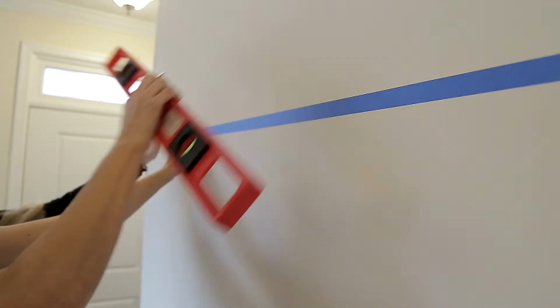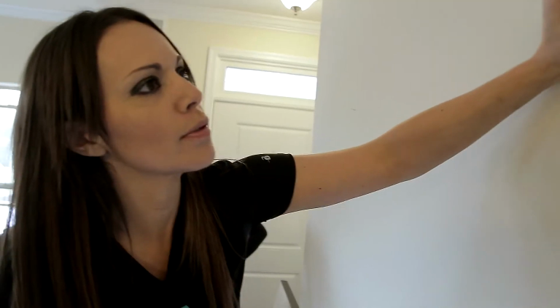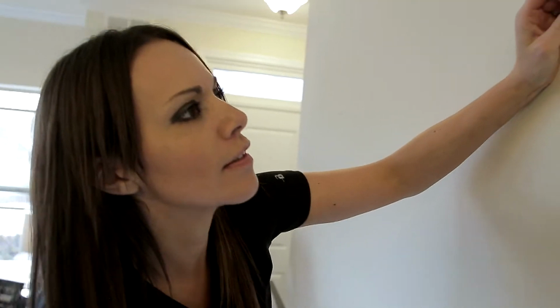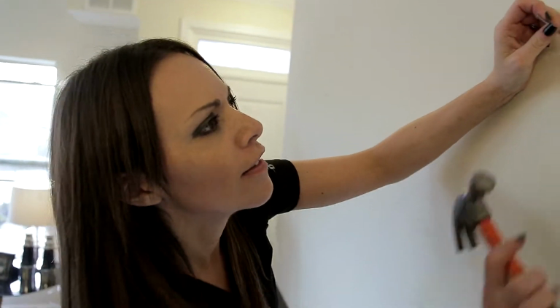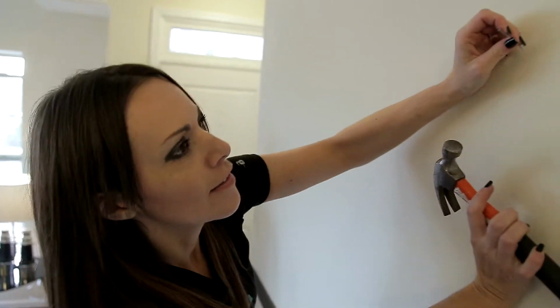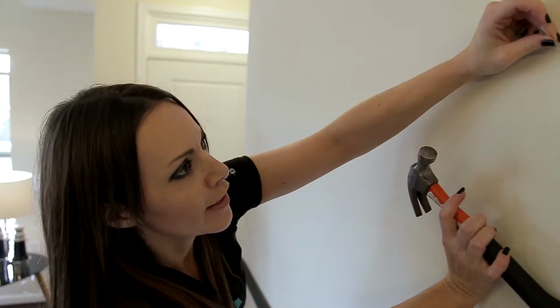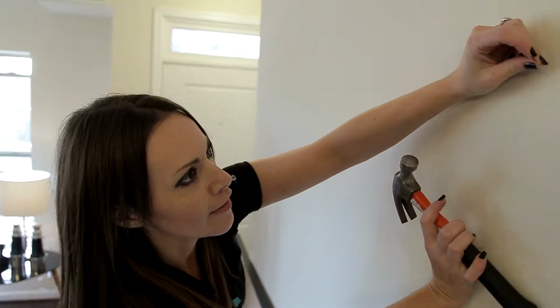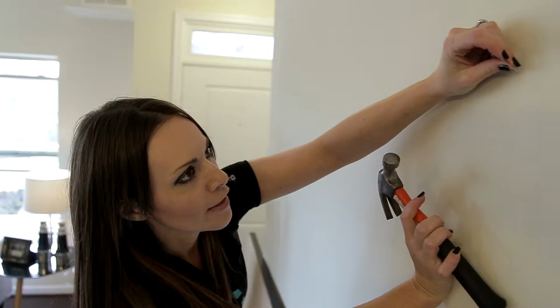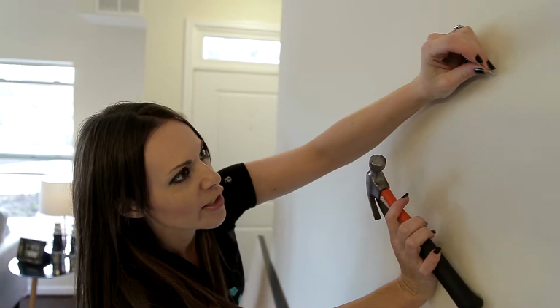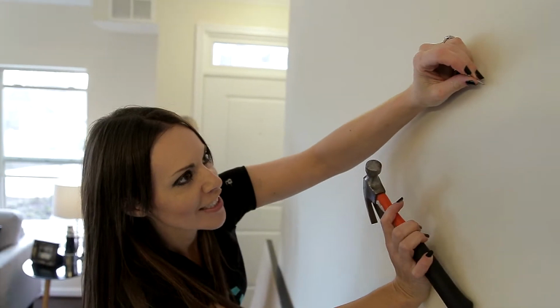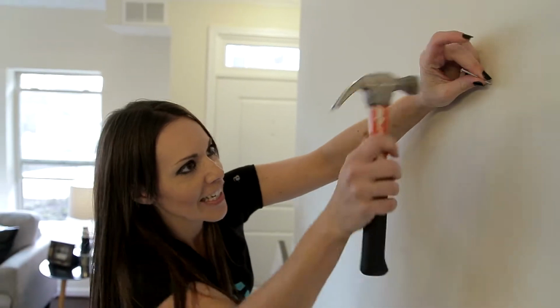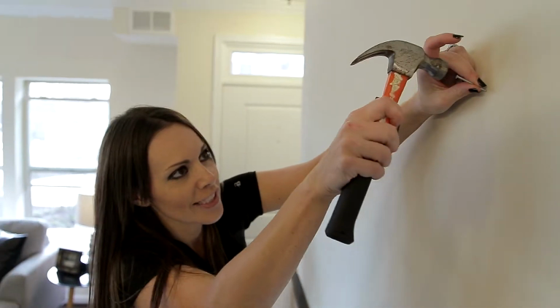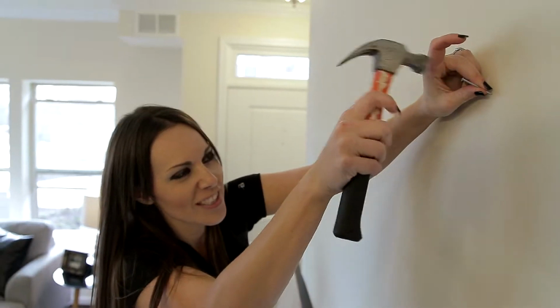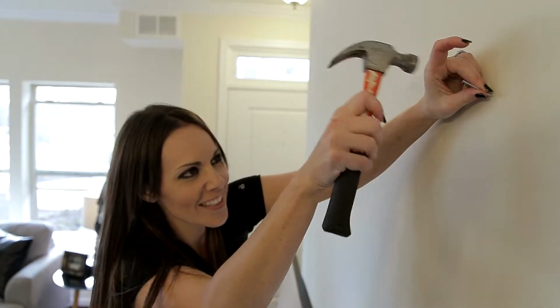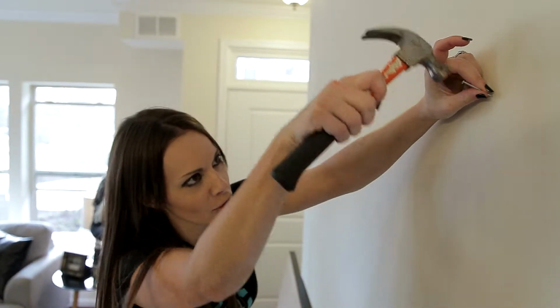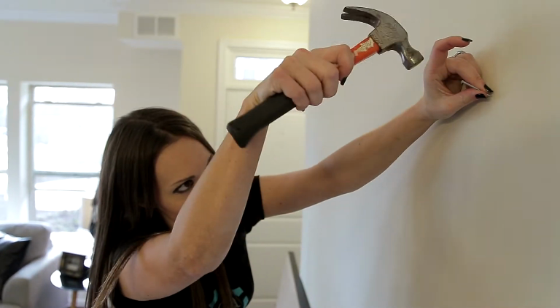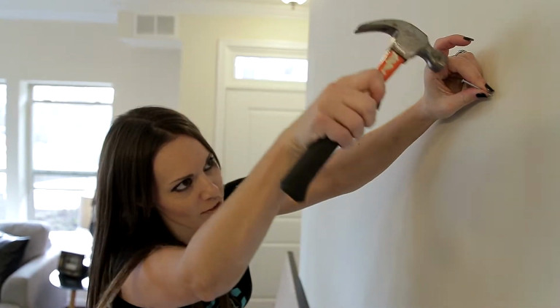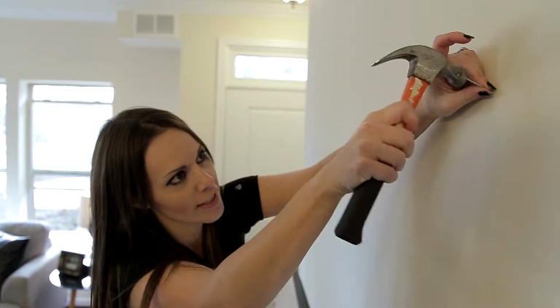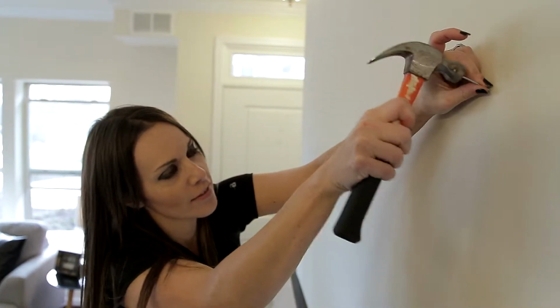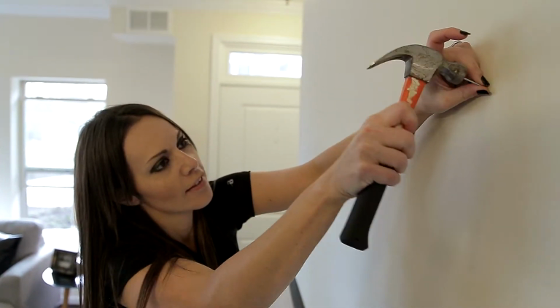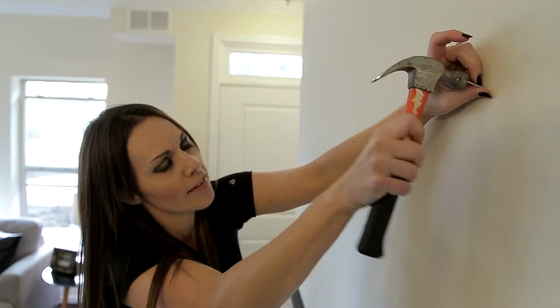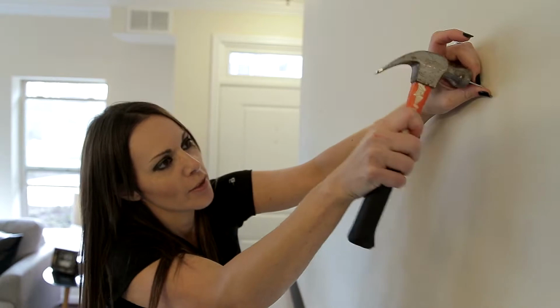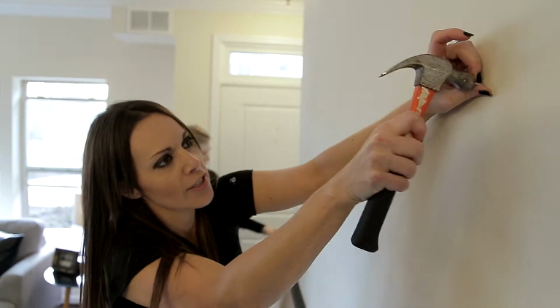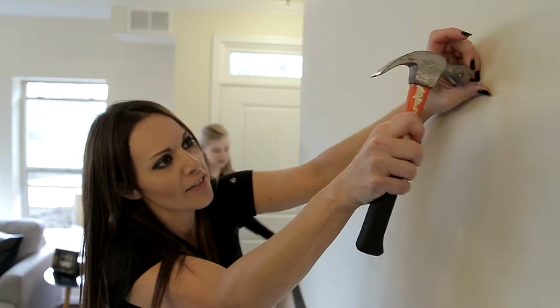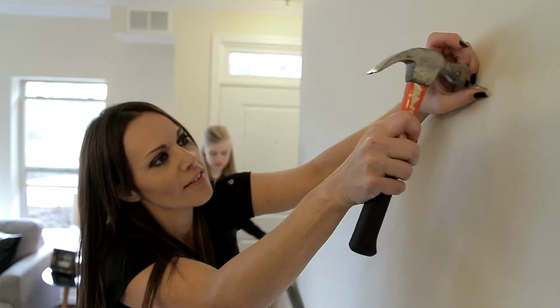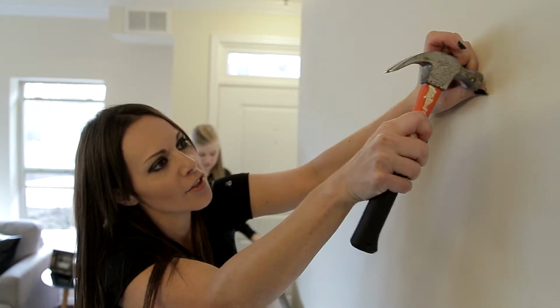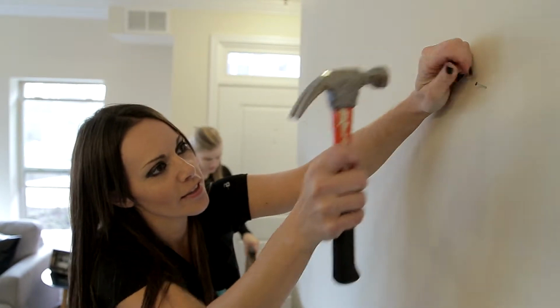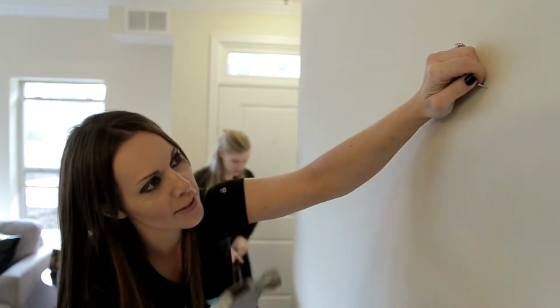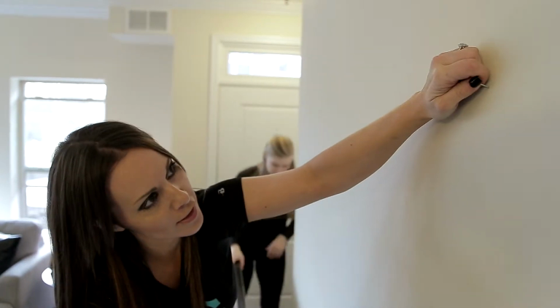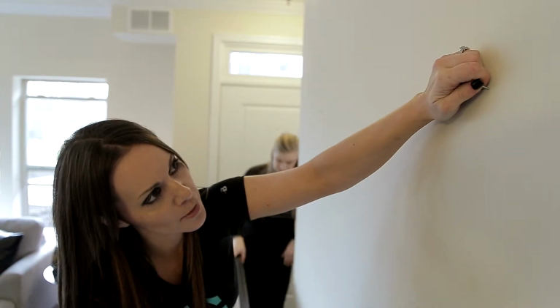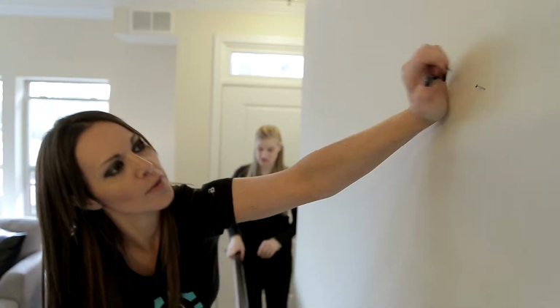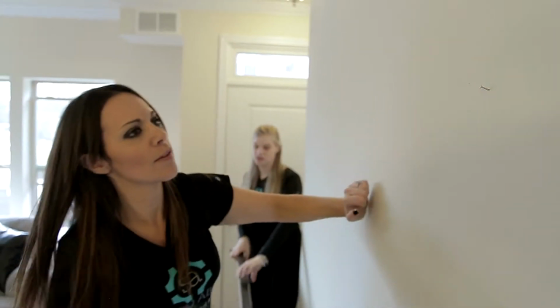When you put the nail in, go at a slight angle. If you're slightly off and you try to lower it going straight, it's going to put a big hole in the wall.